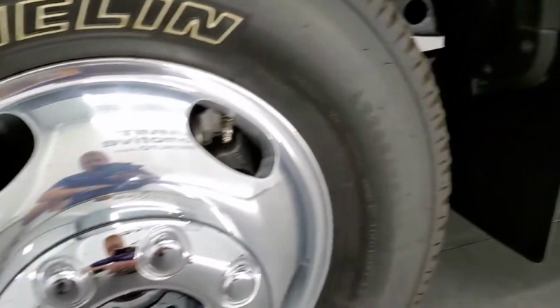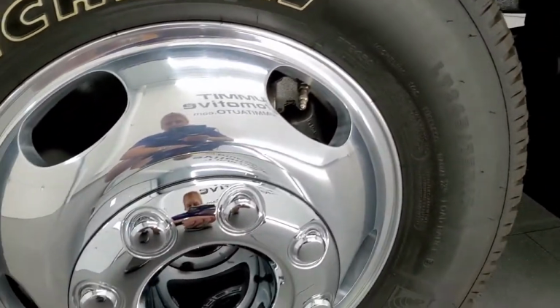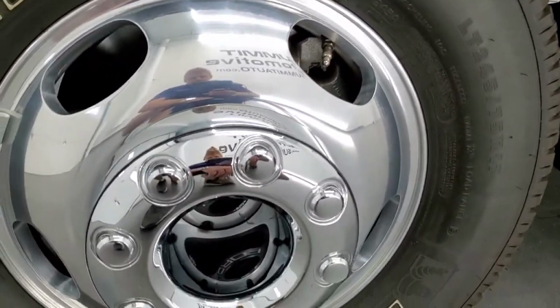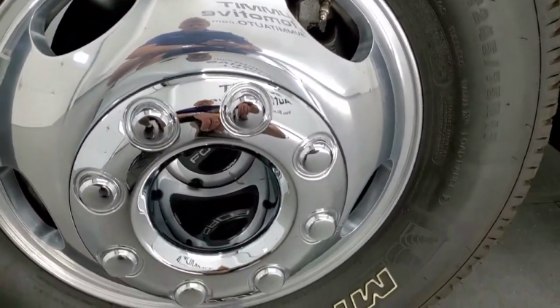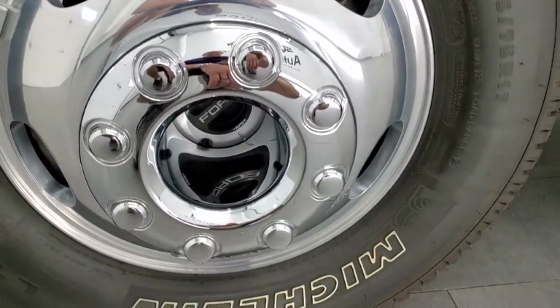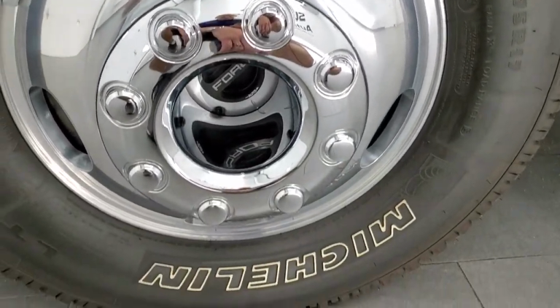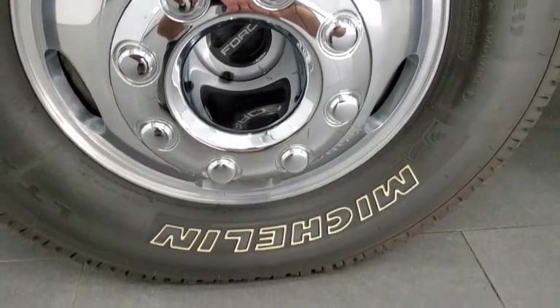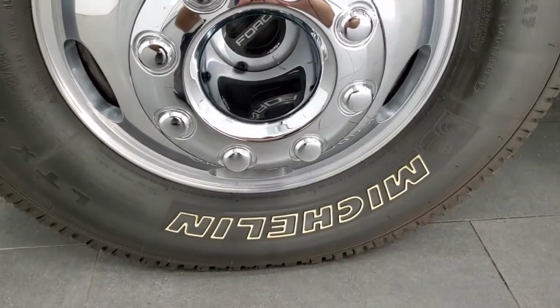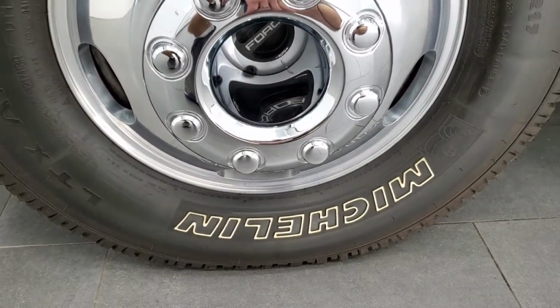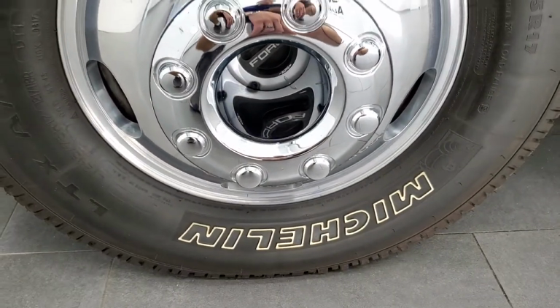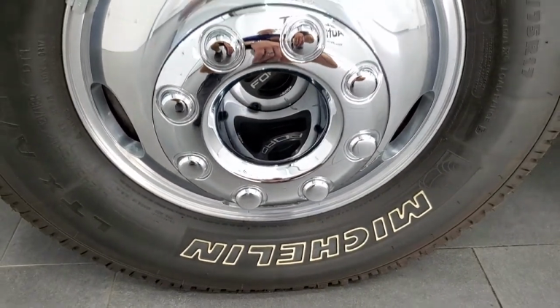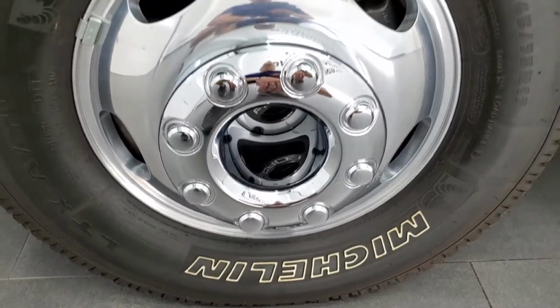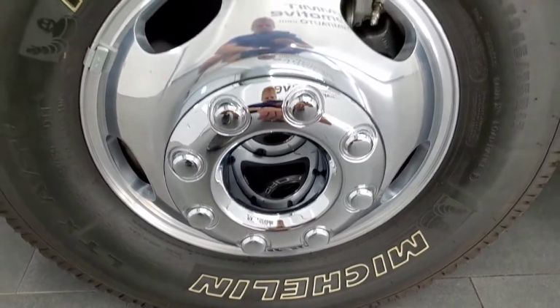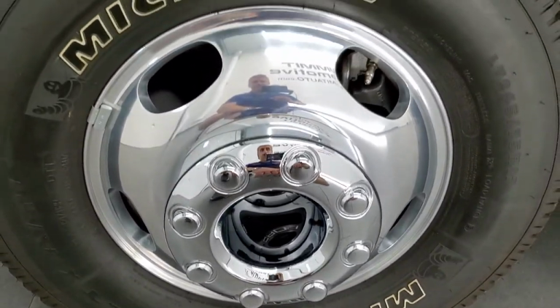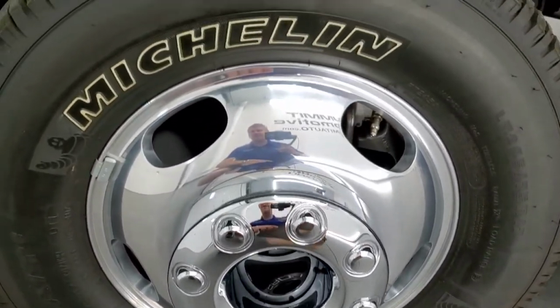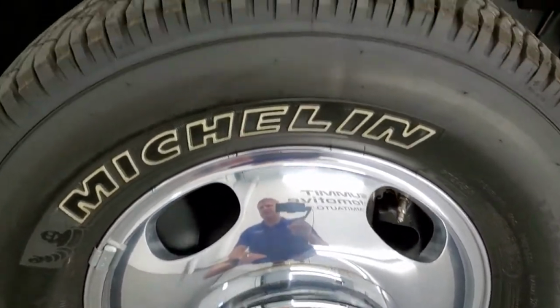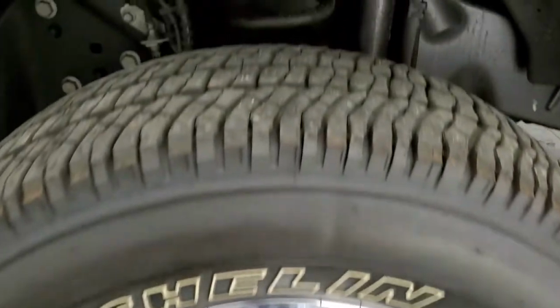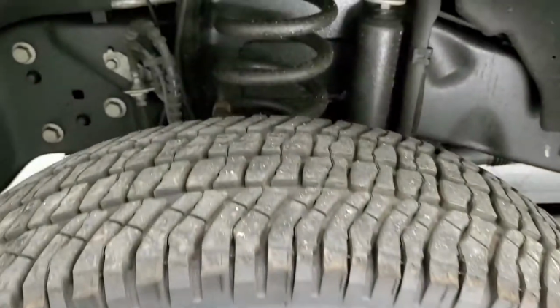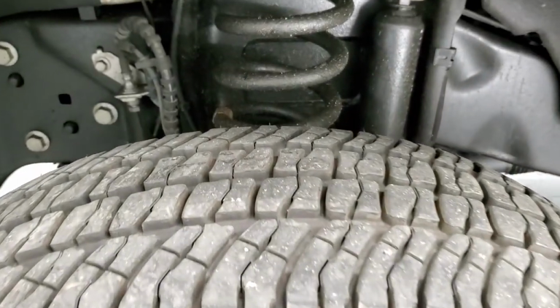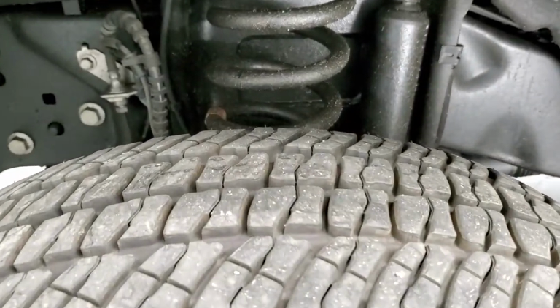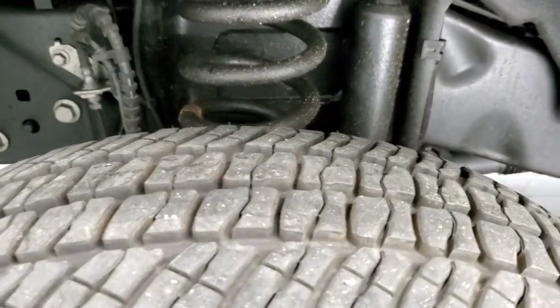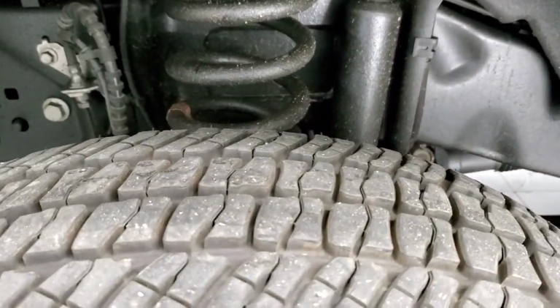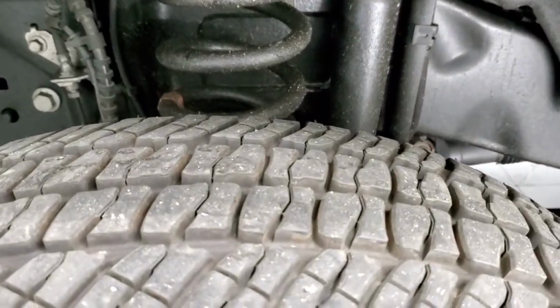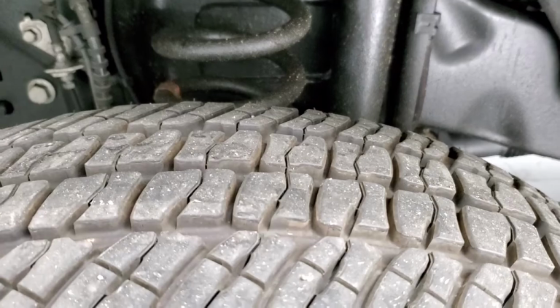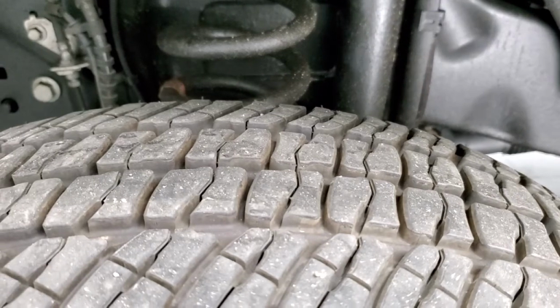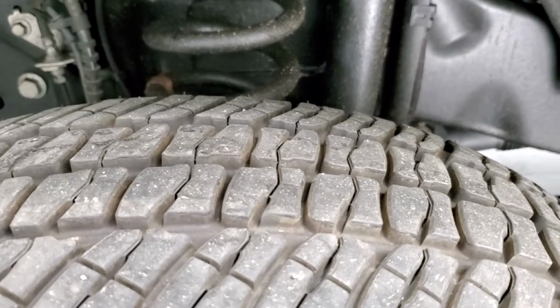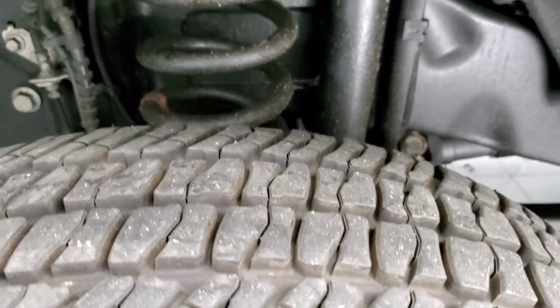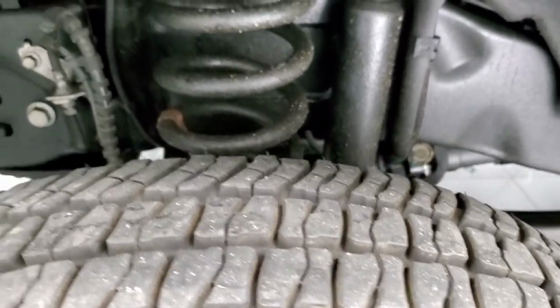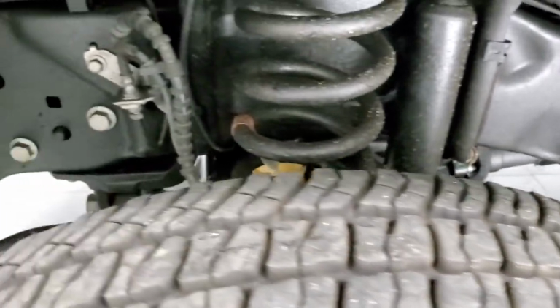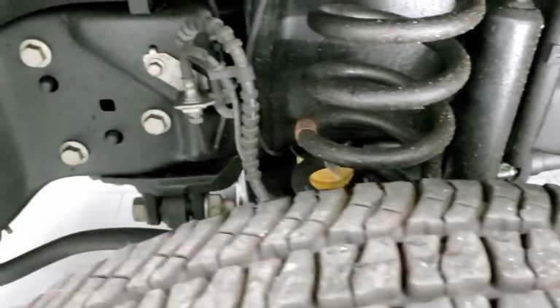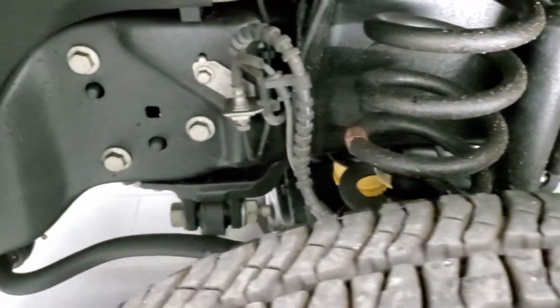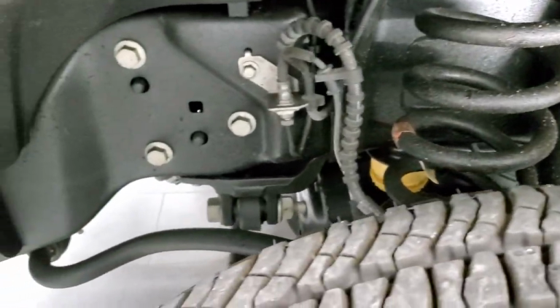This one comes with the polished aluminum rims and it has Michelin LT 245/75R17 tires. These tires have just about all the tread left — only 3,000 miles on this truck.